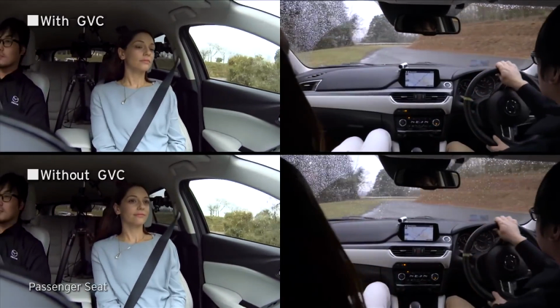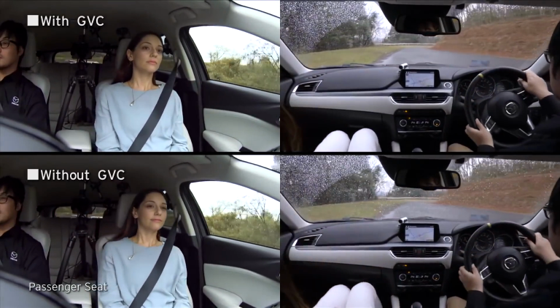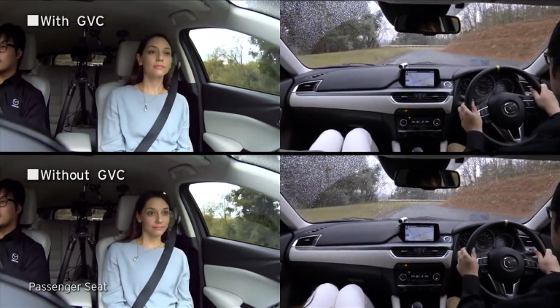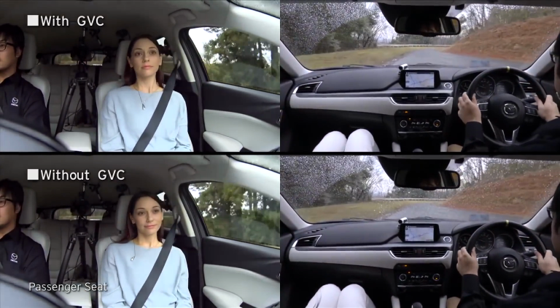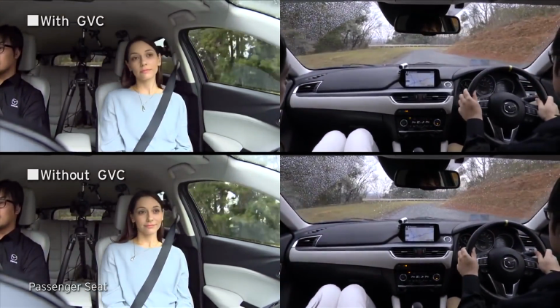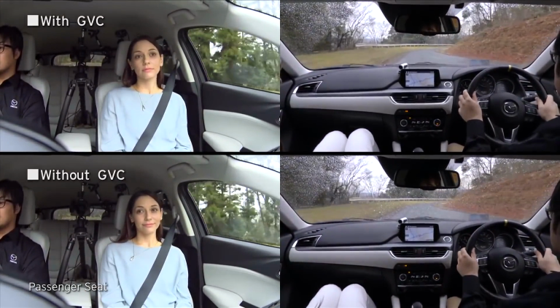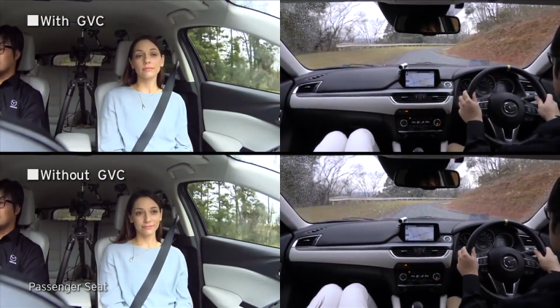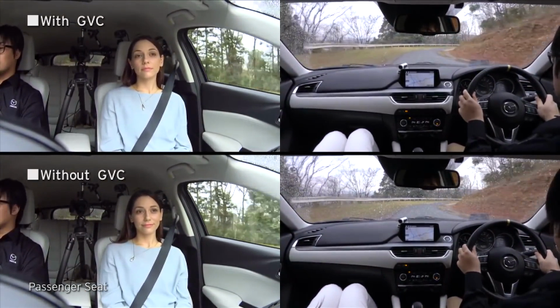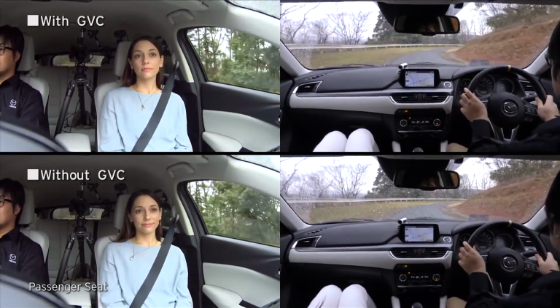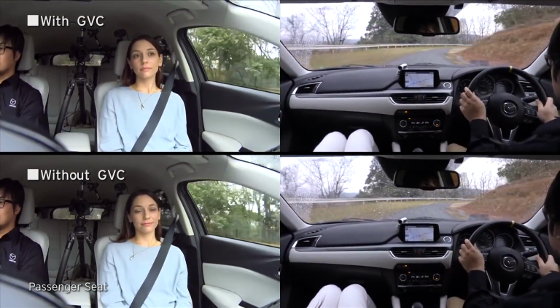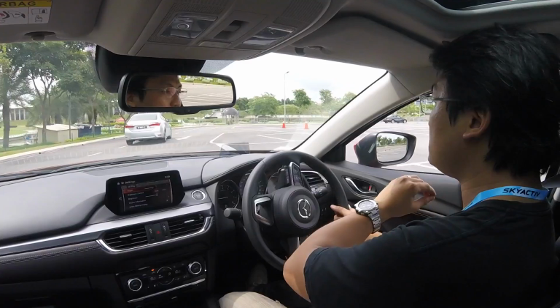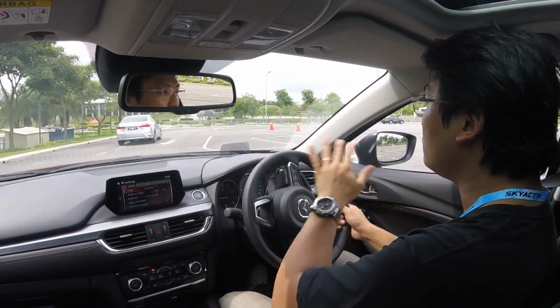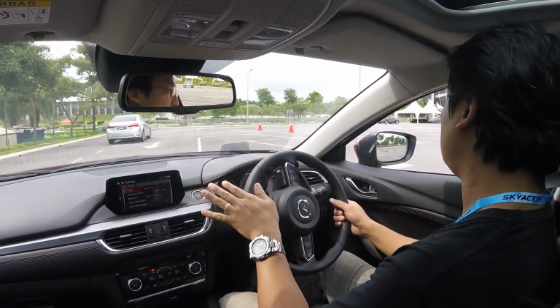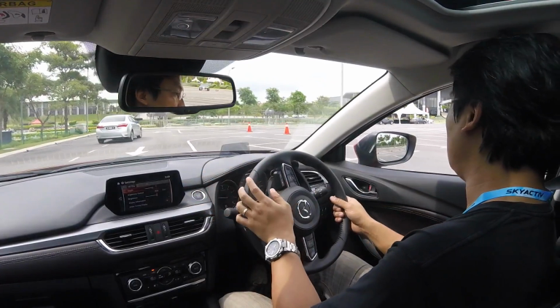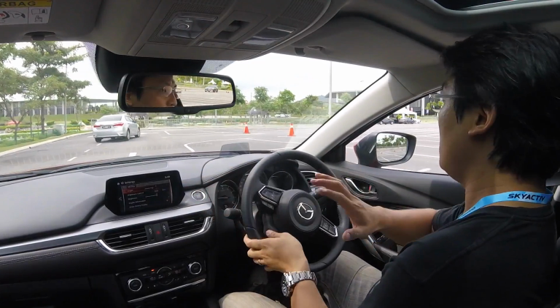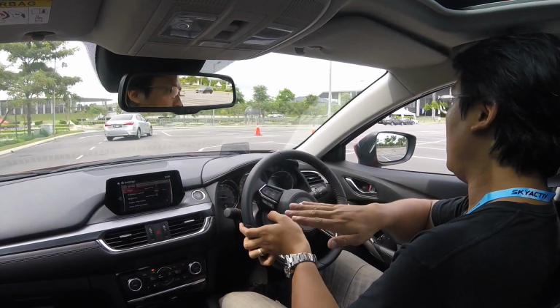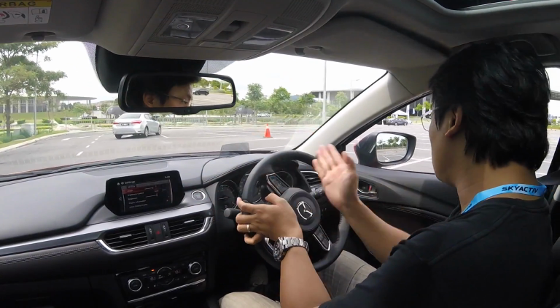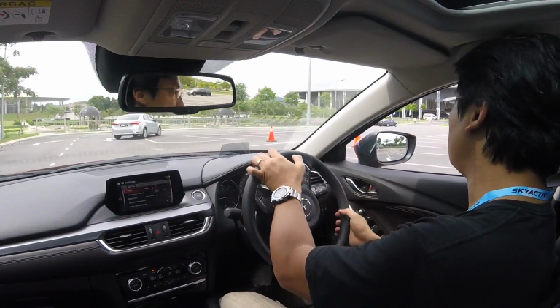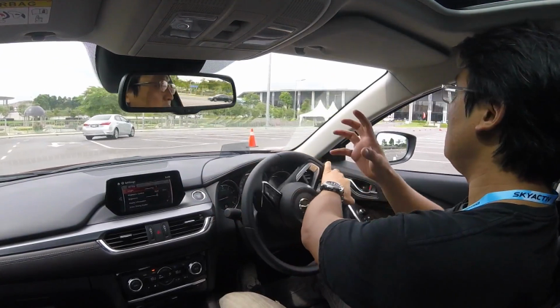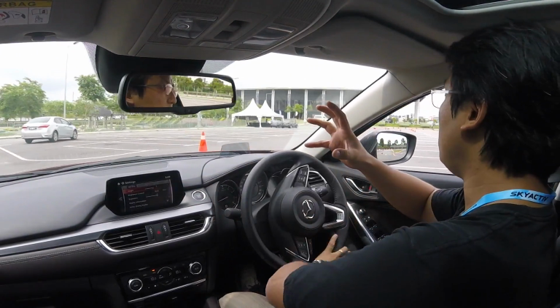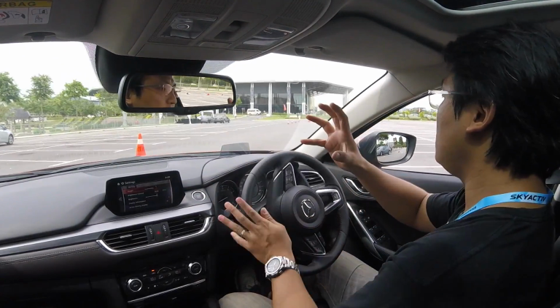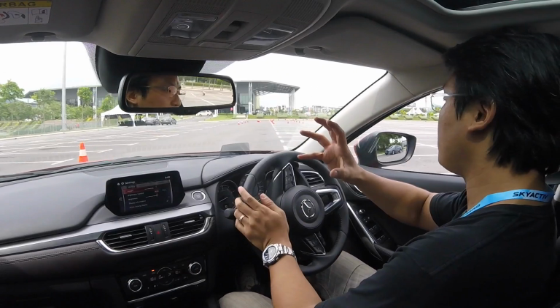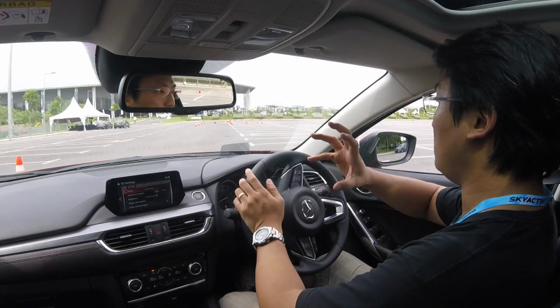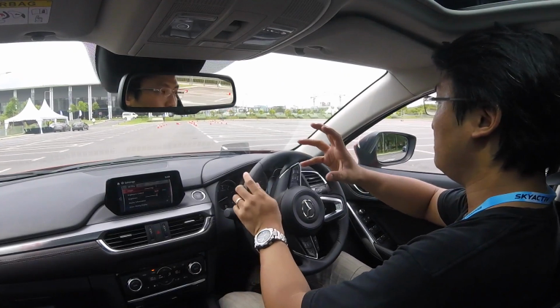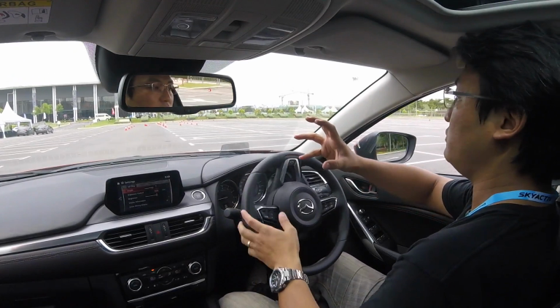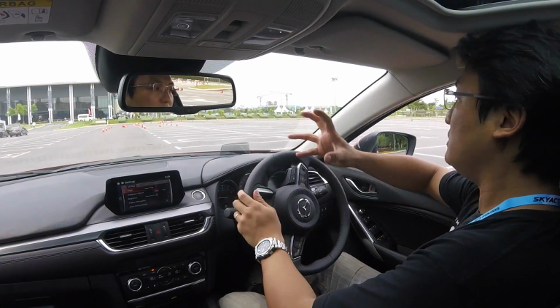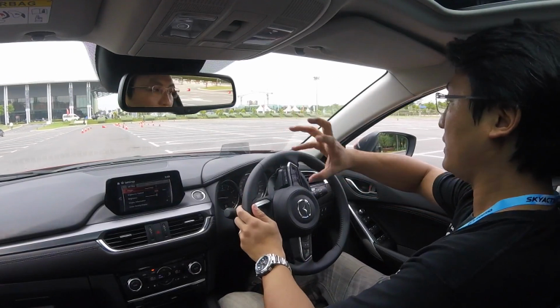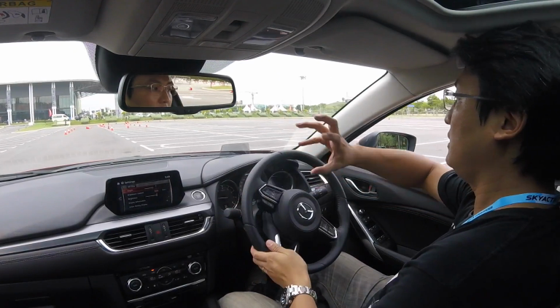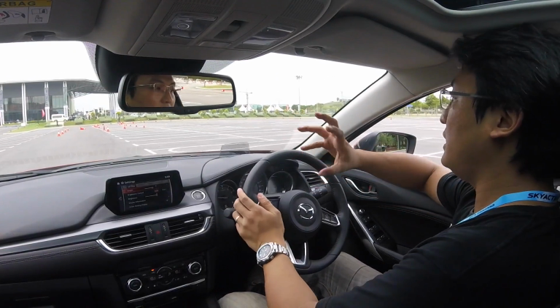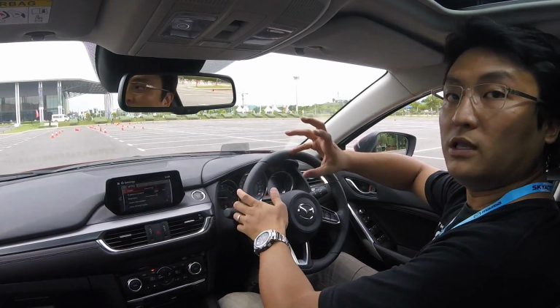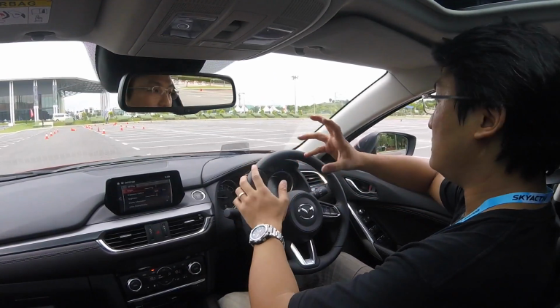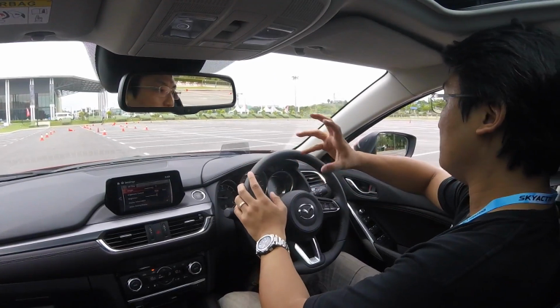So what Mazda did is: at that very moment when you are switching direction, they cut off the throttle to balance off — to basically neutralize the inertia of the car switching direction. Because when you throttle or off-throttle, your engine block will actually move like that. So that is what GVC is about.